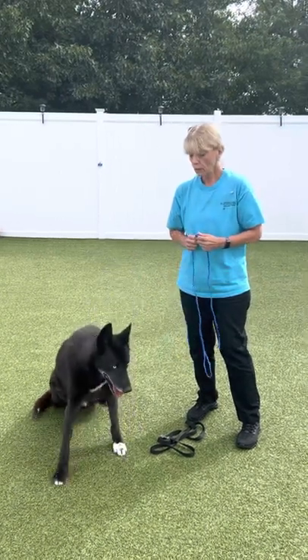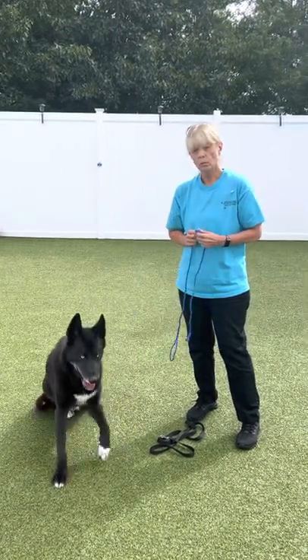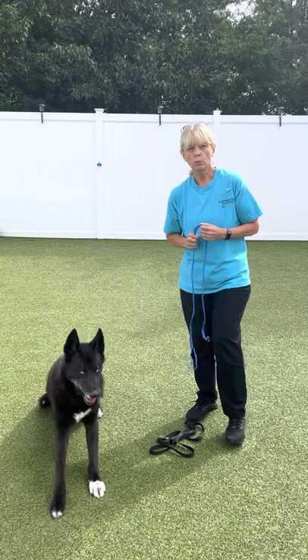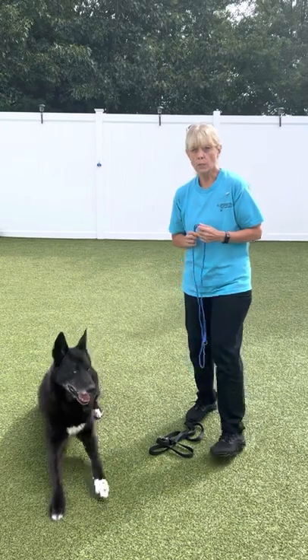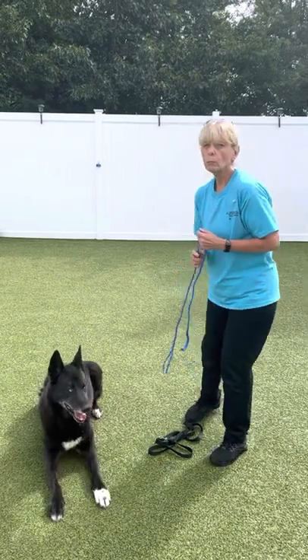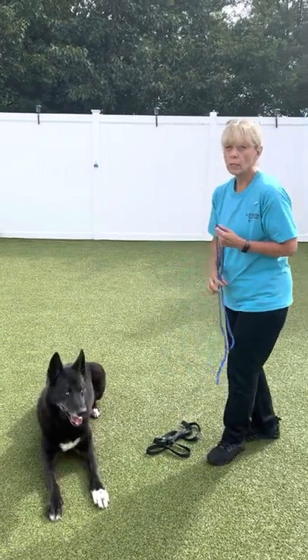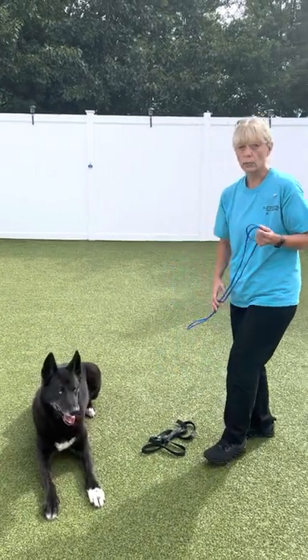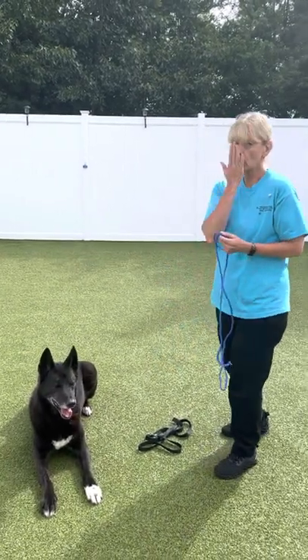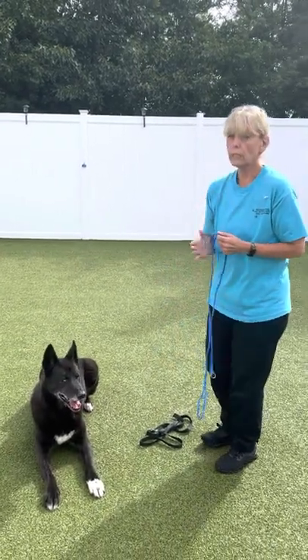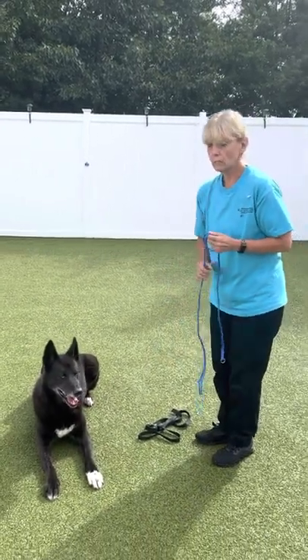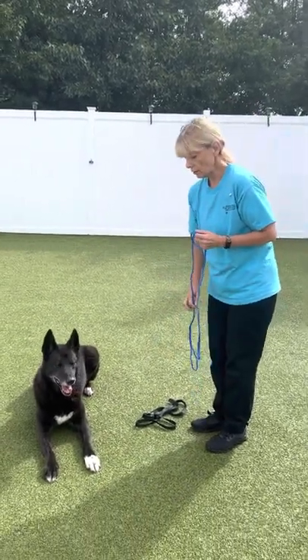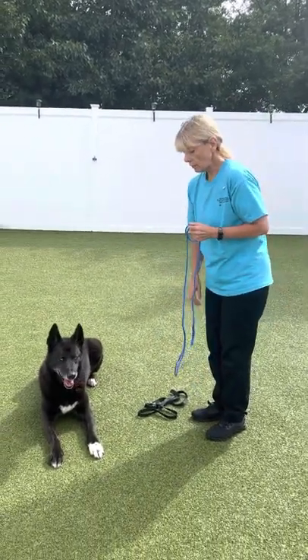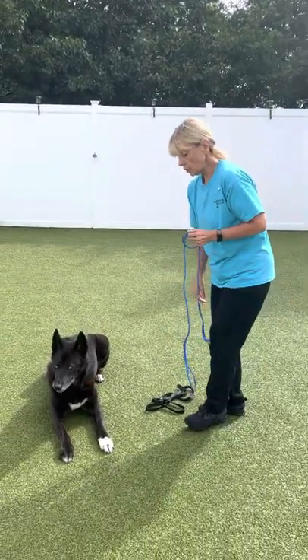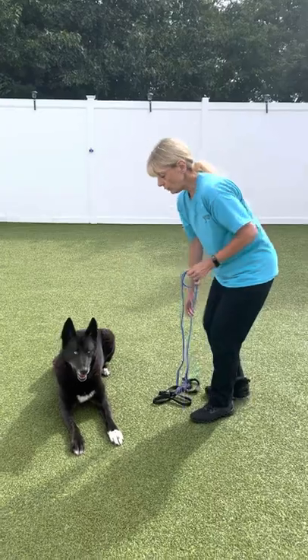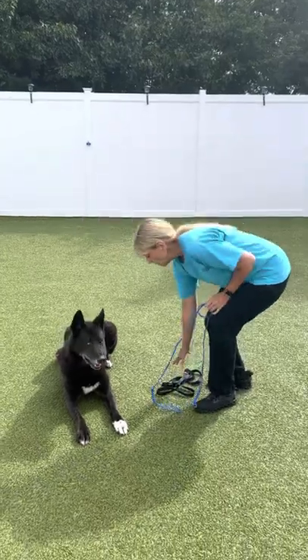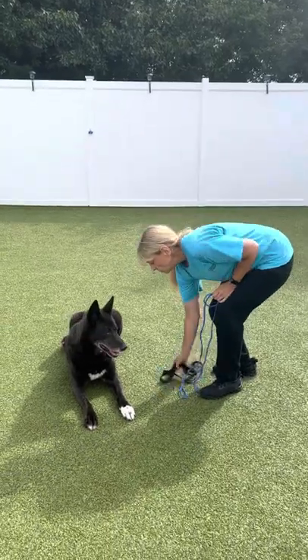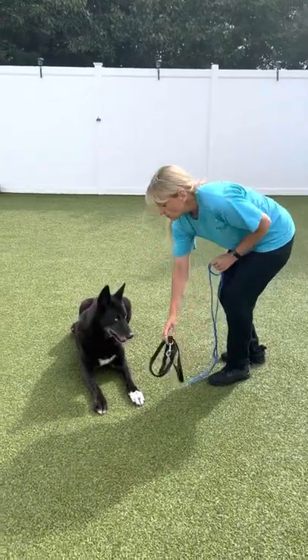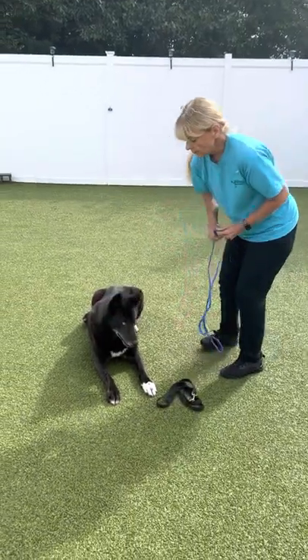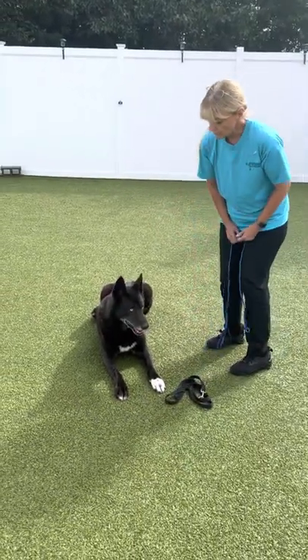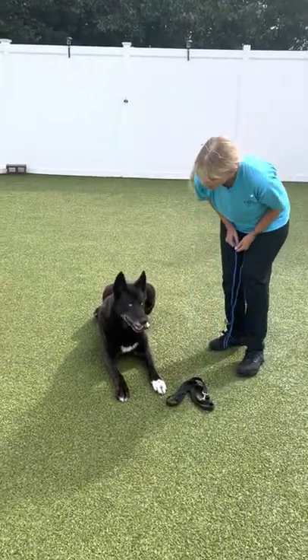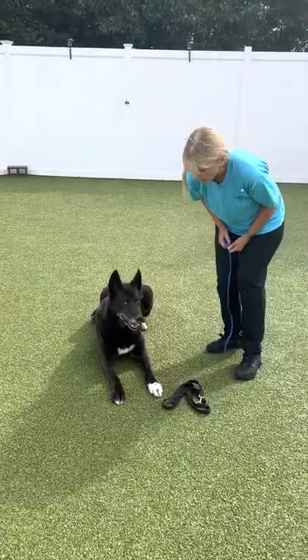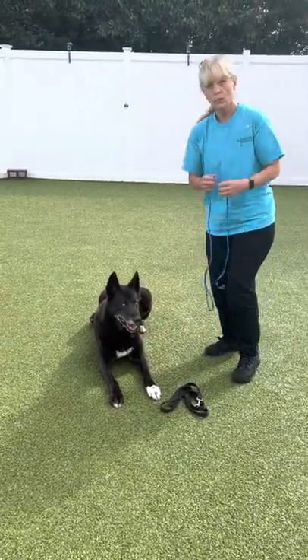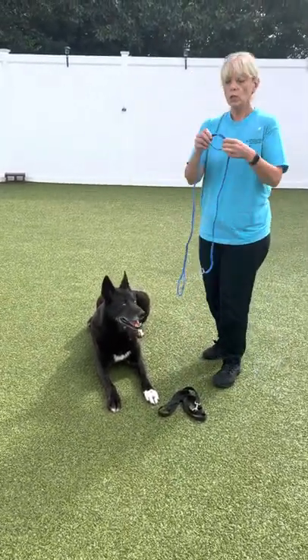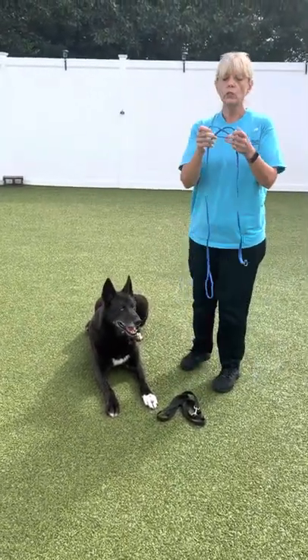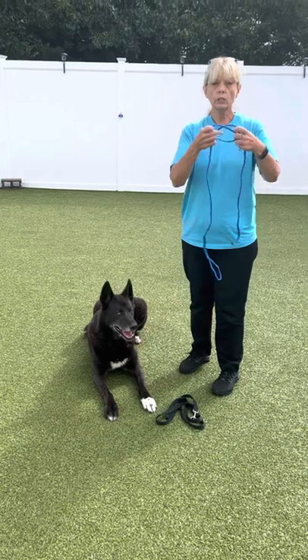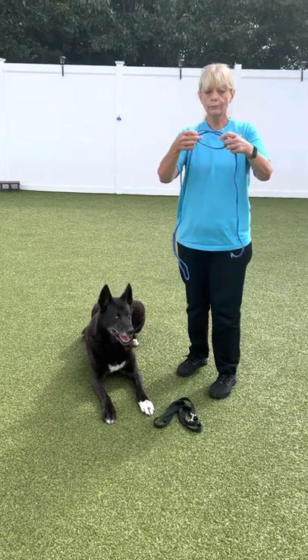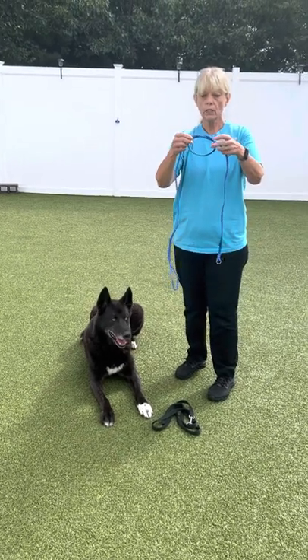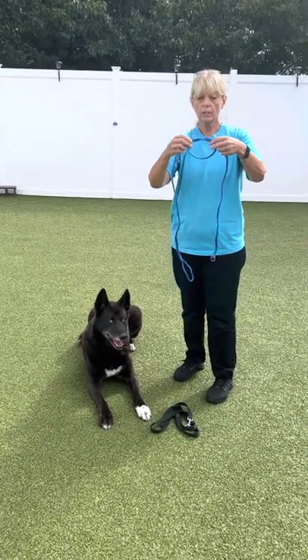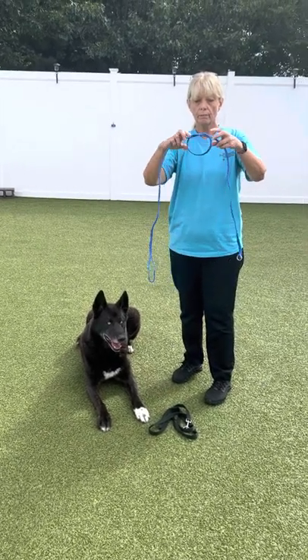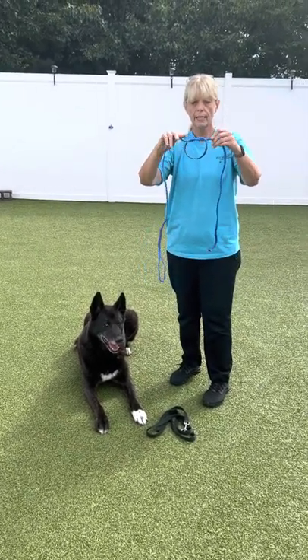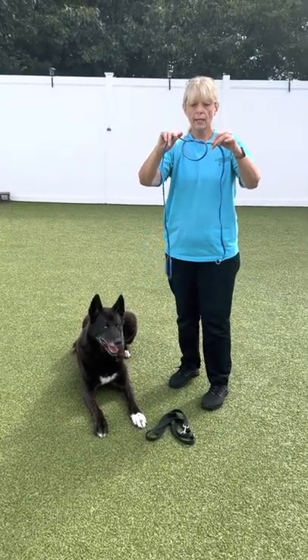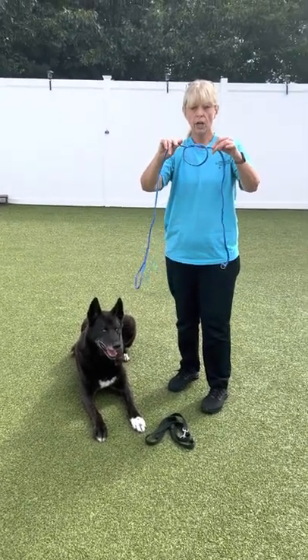Don't do this muzzle with a short-nosed breed — it is not good for them. What you're going to do is make a knot.